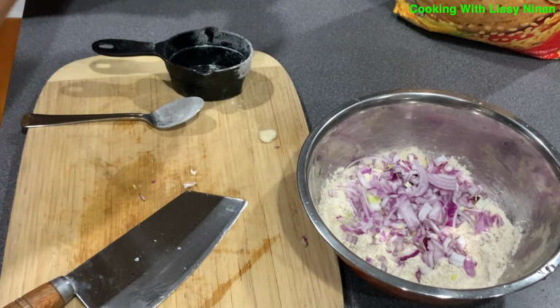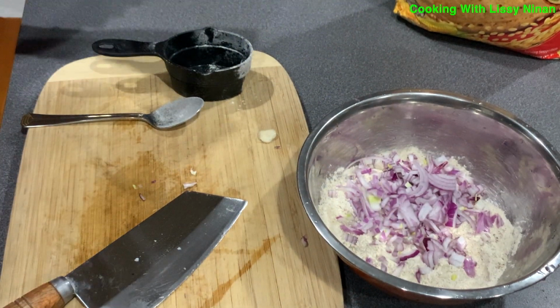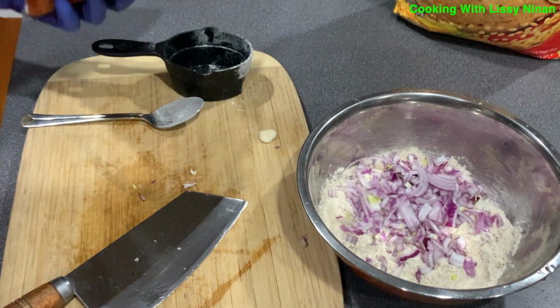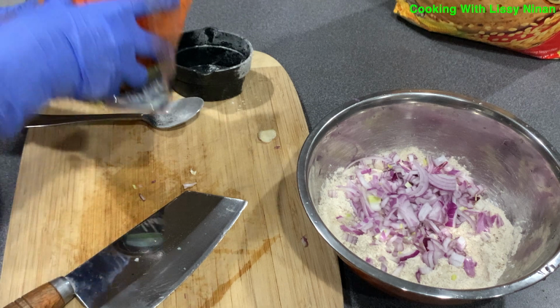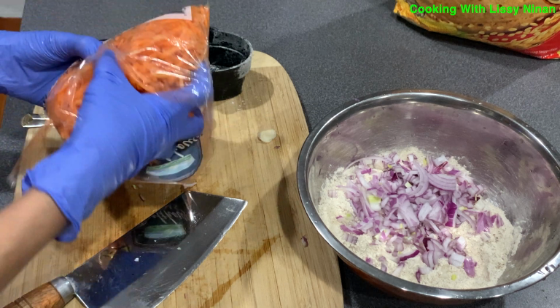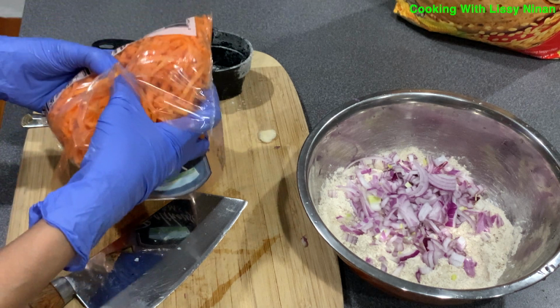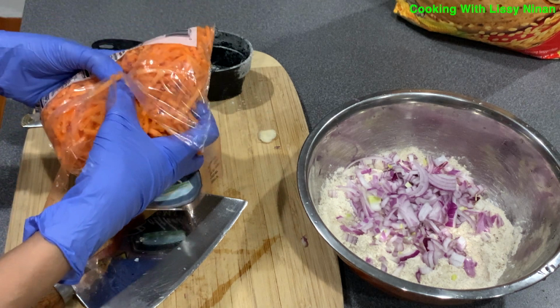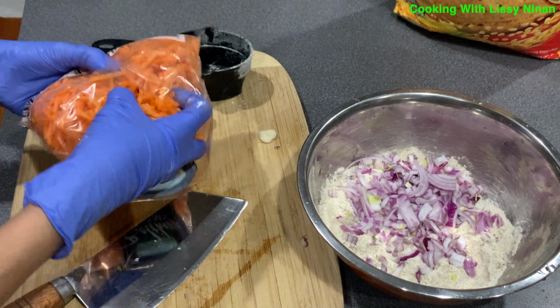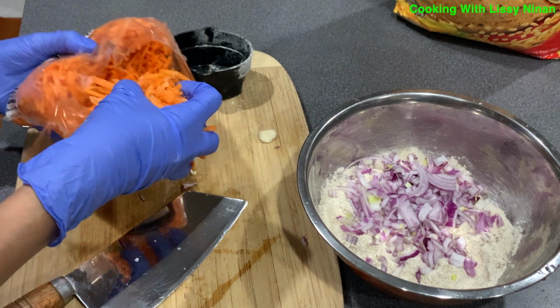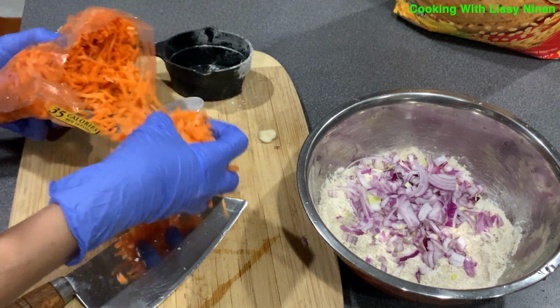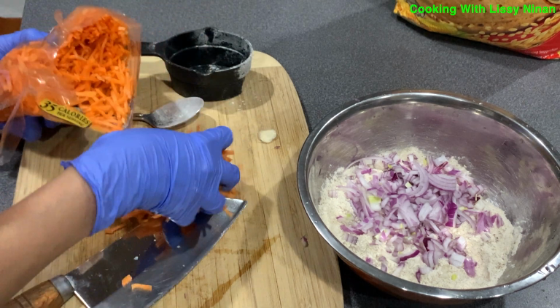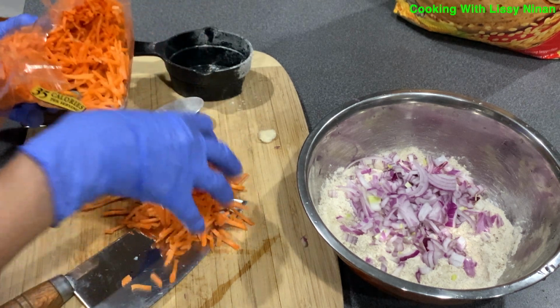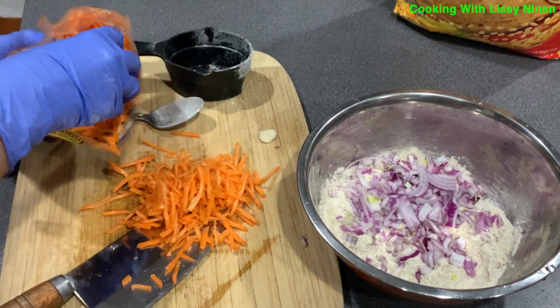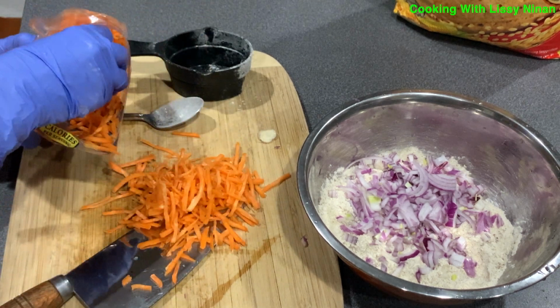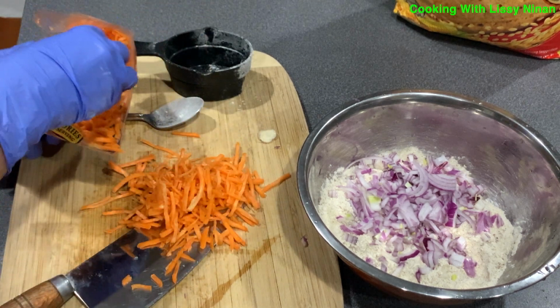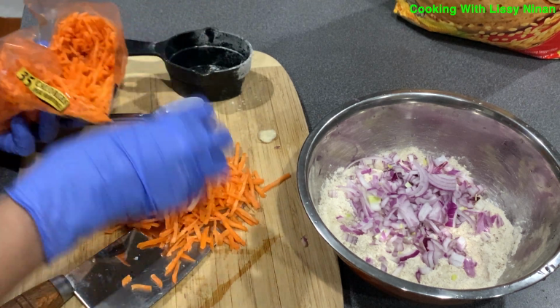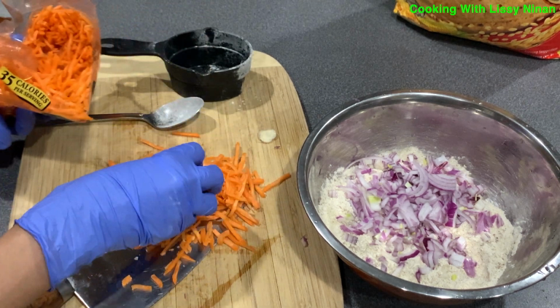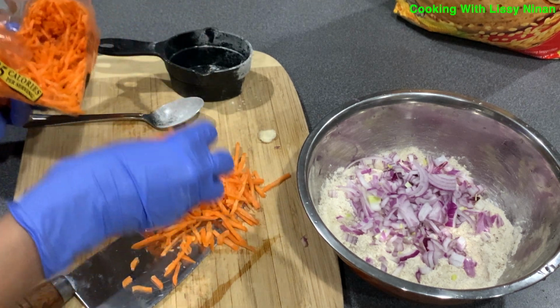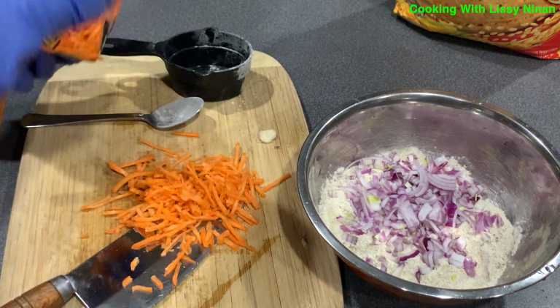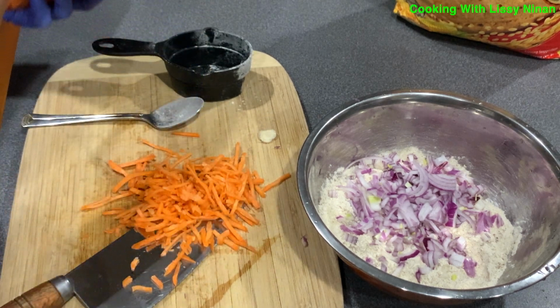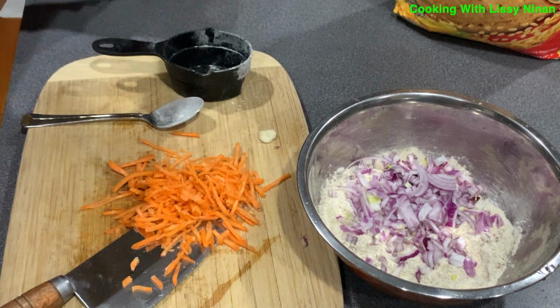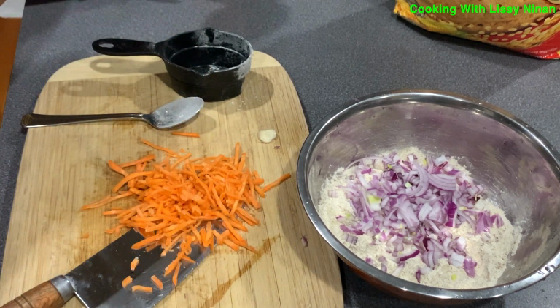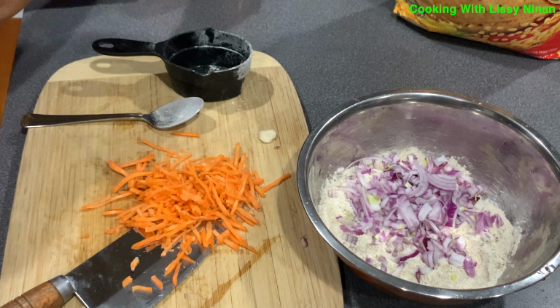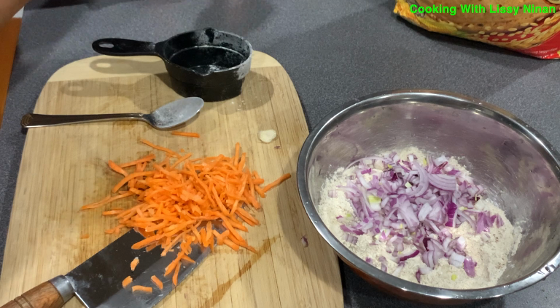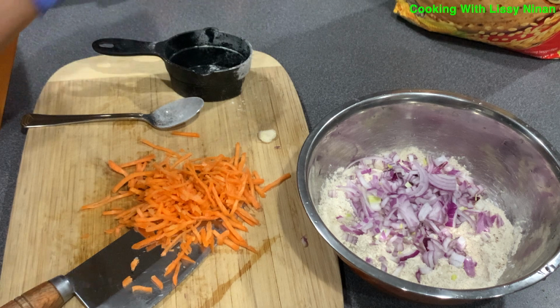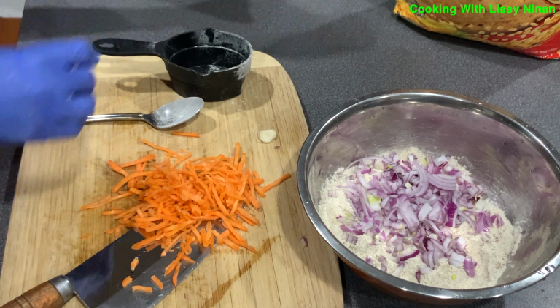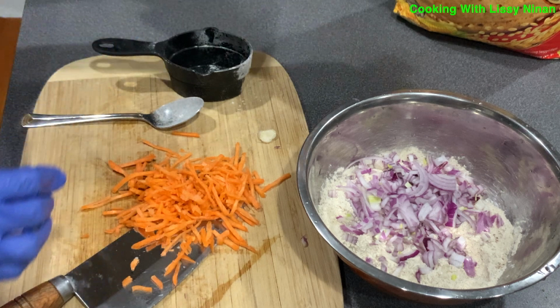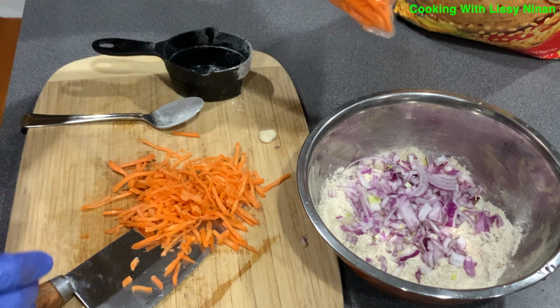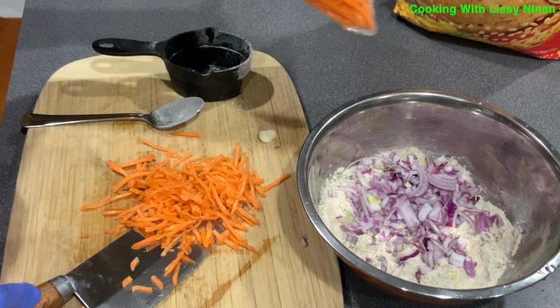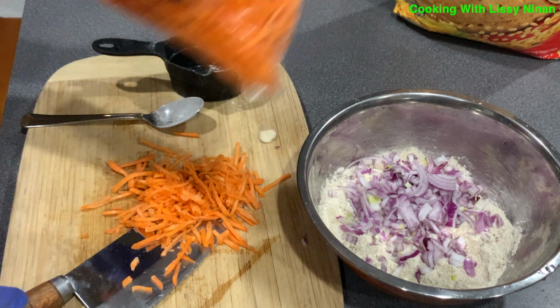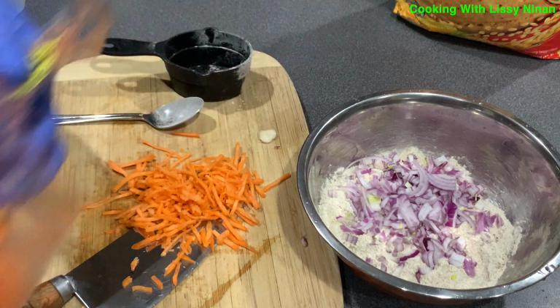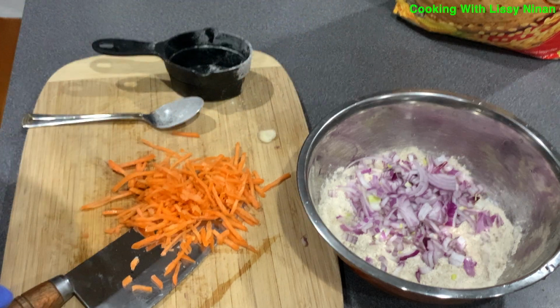Take a handful of shredded carrots and chop them up further into smaller pieces. Then add the carrots to the bowl of flour and onion.